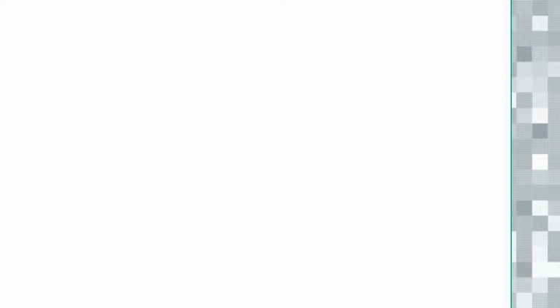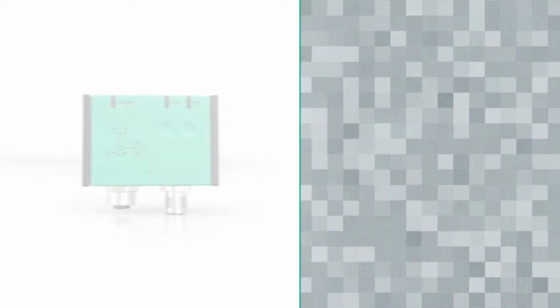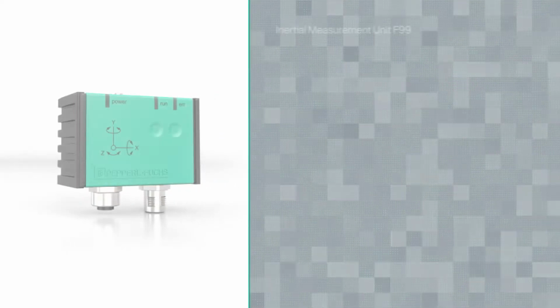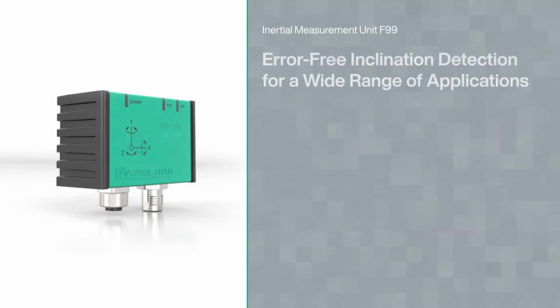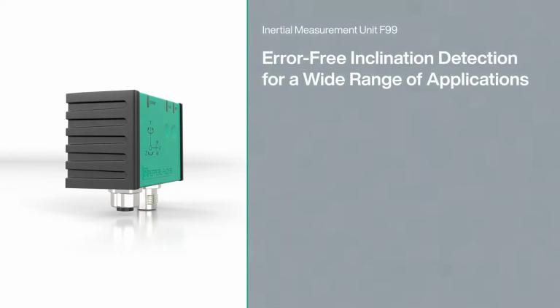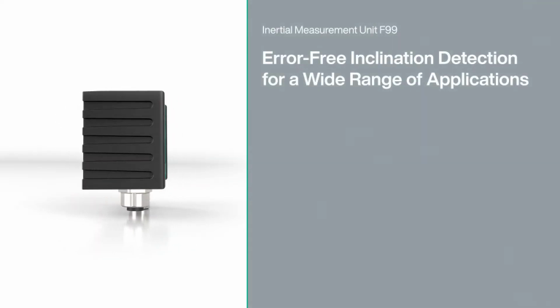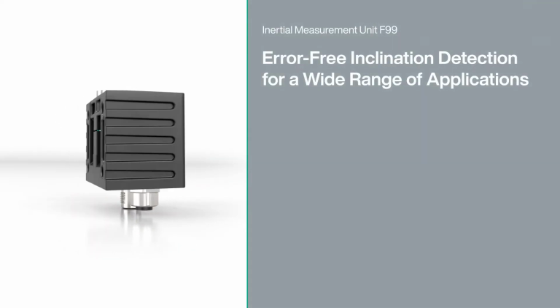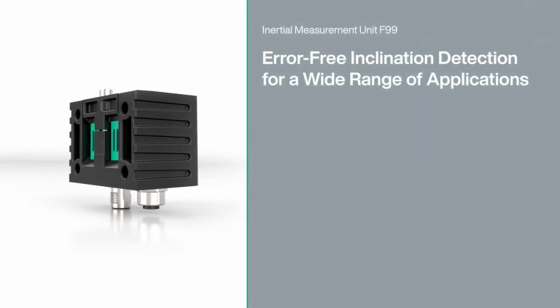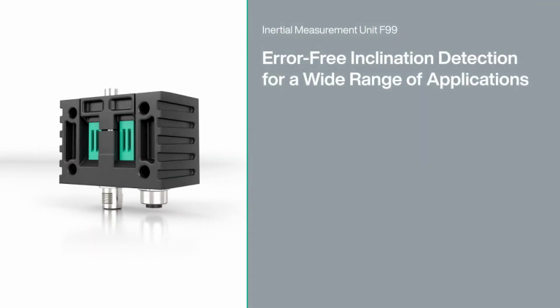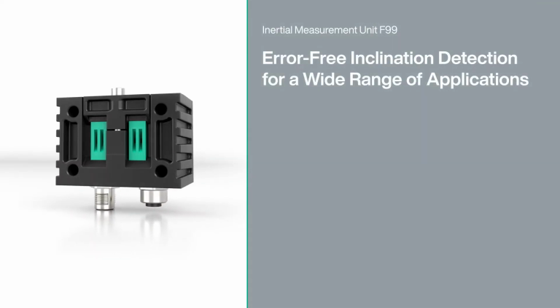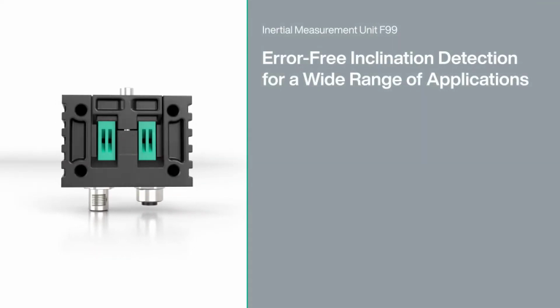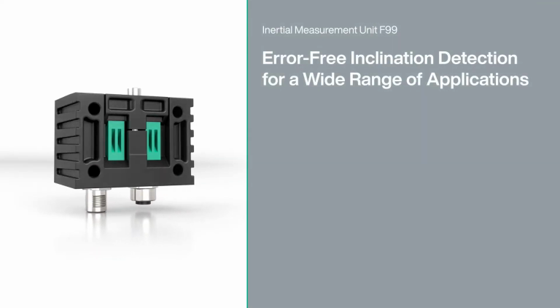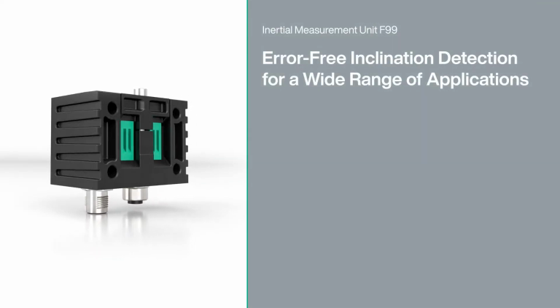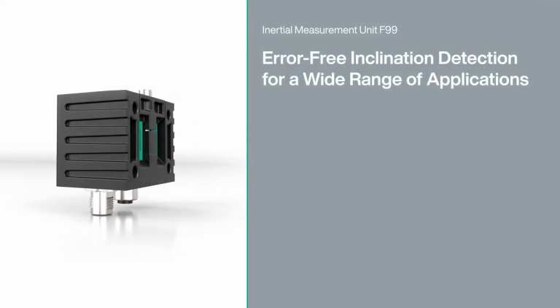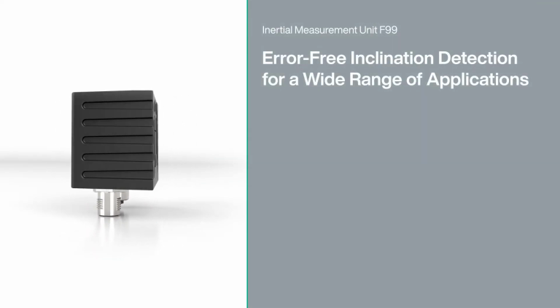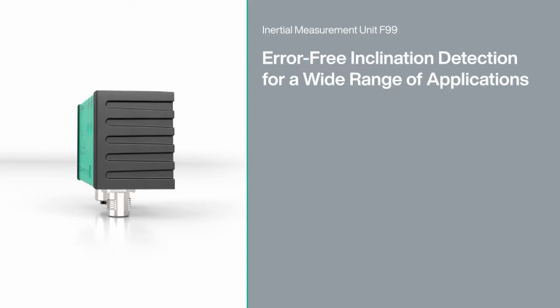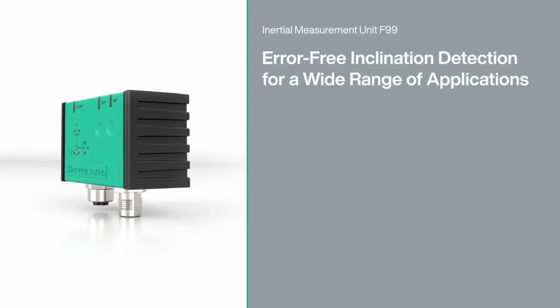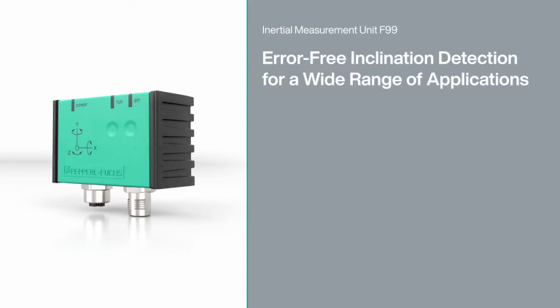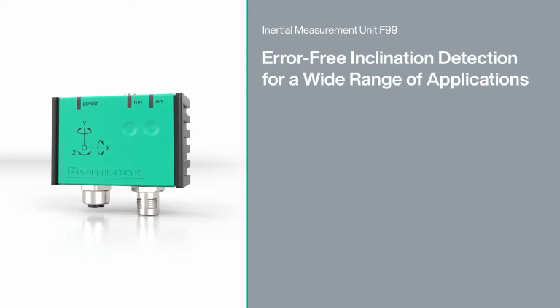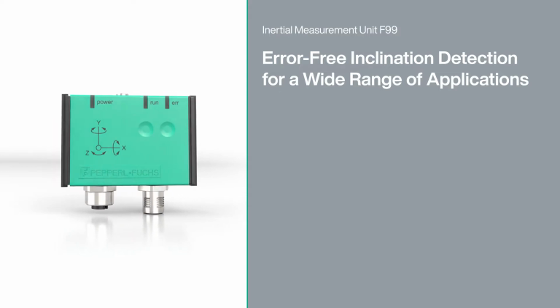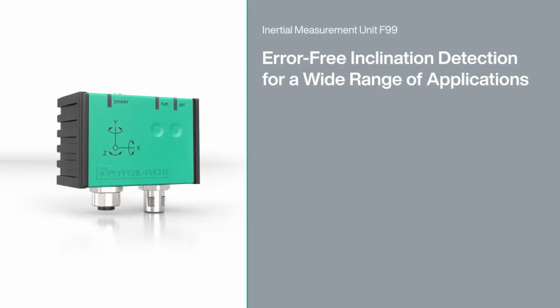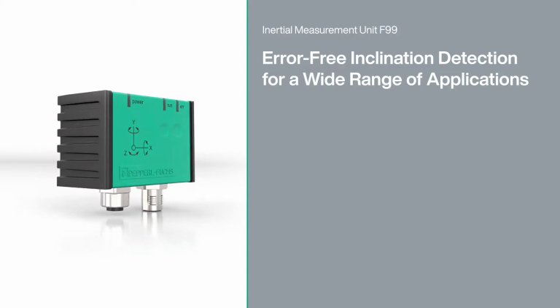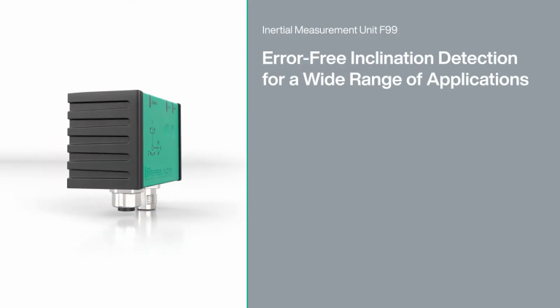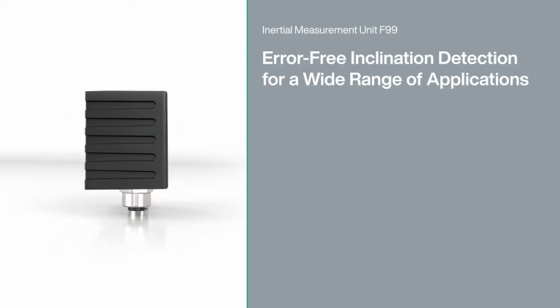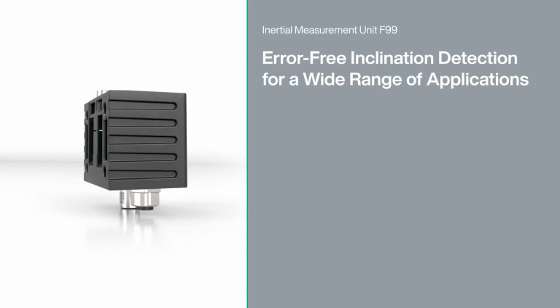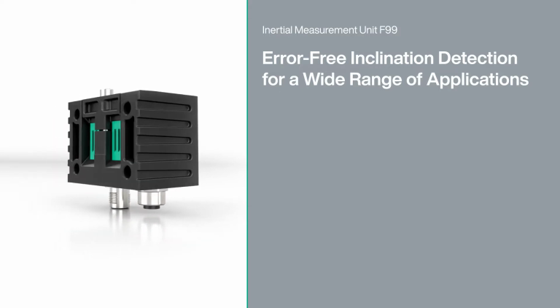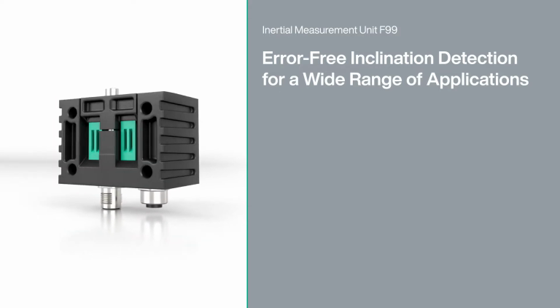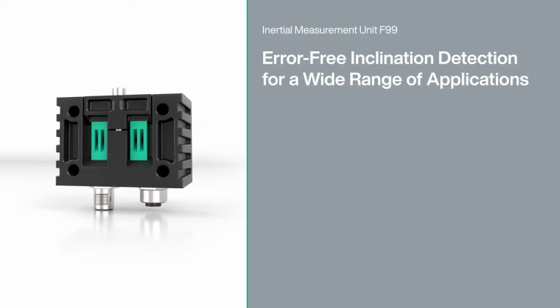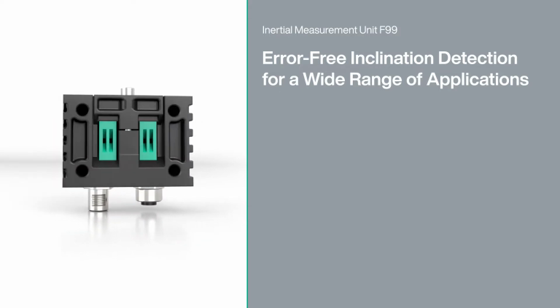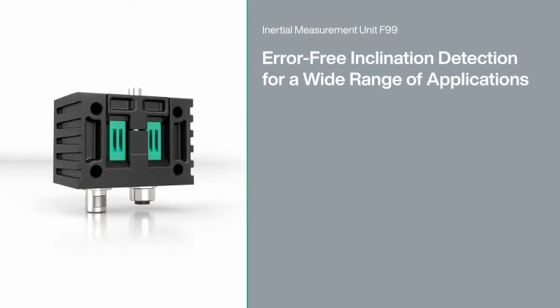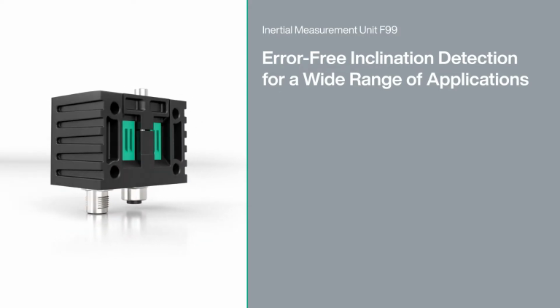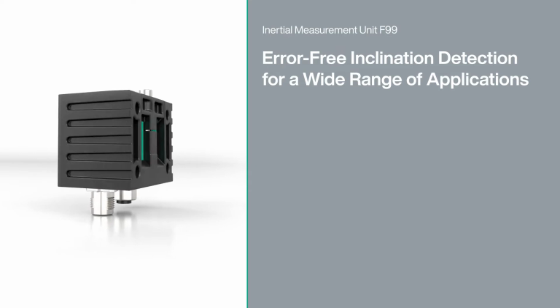Inclination sensors are used in many areas. However, static inclination sensors reach their limits wherever inclination must be detected as a part of dynamic motion.